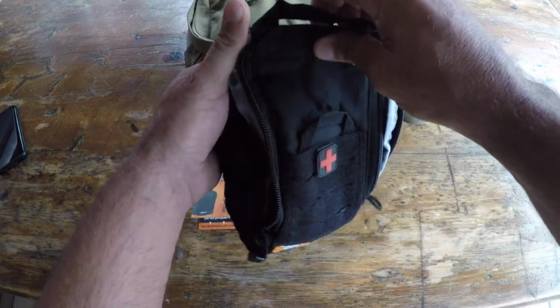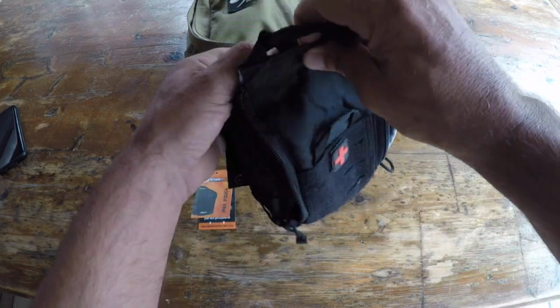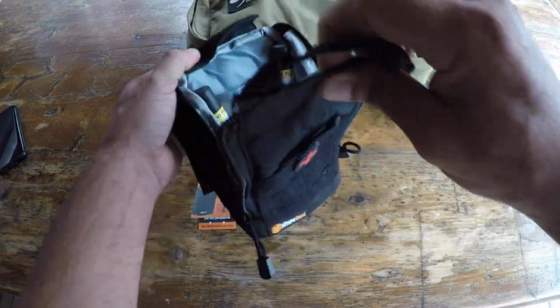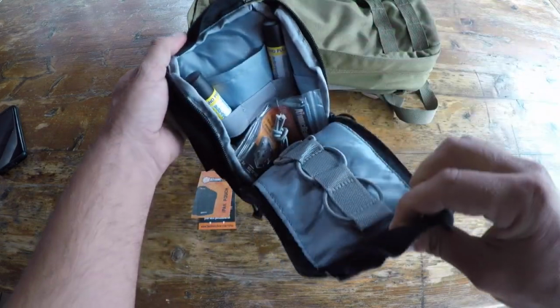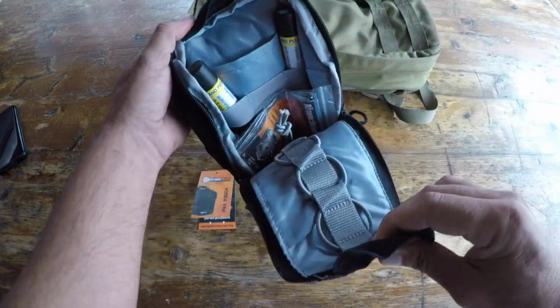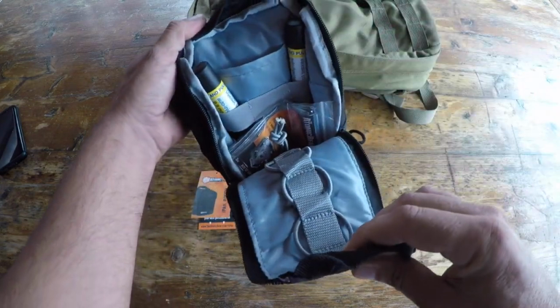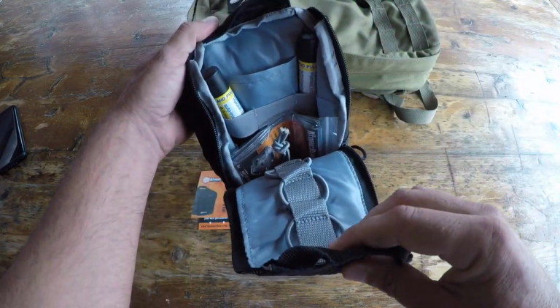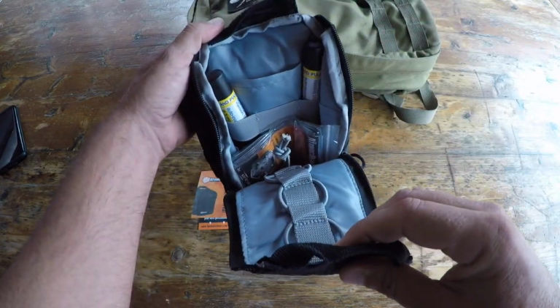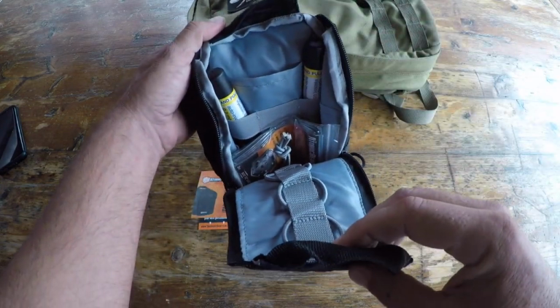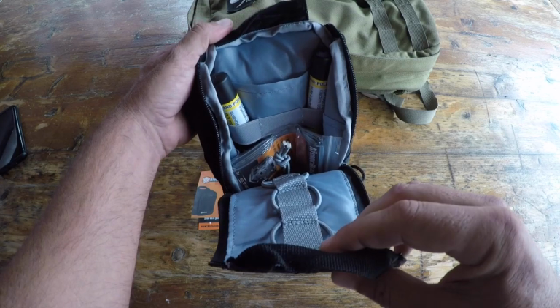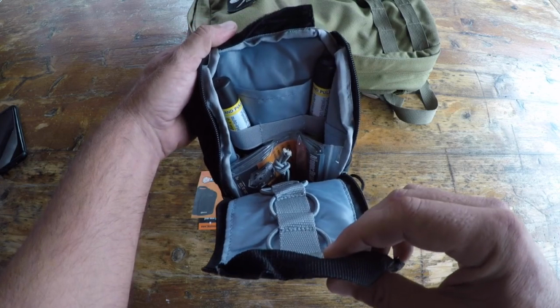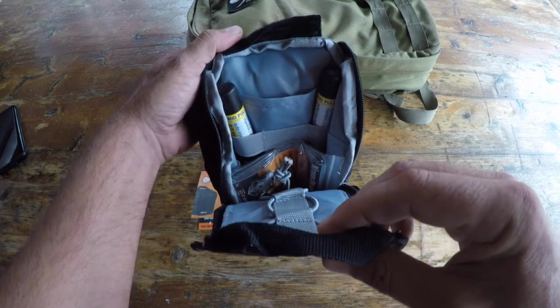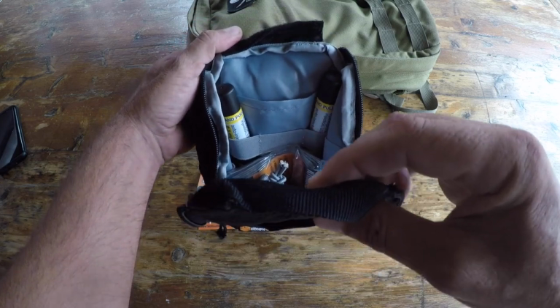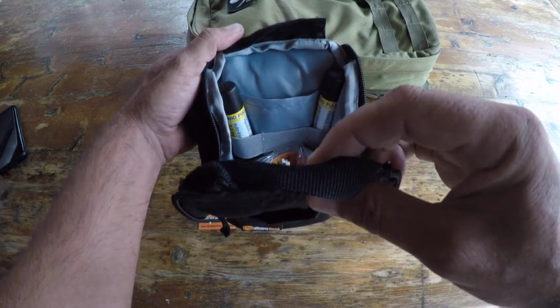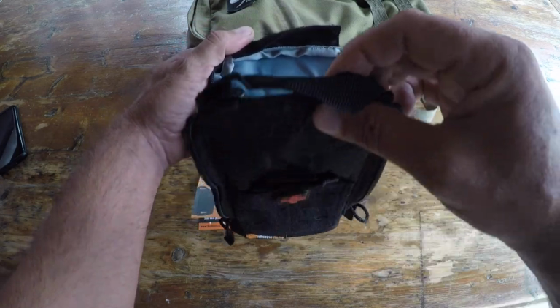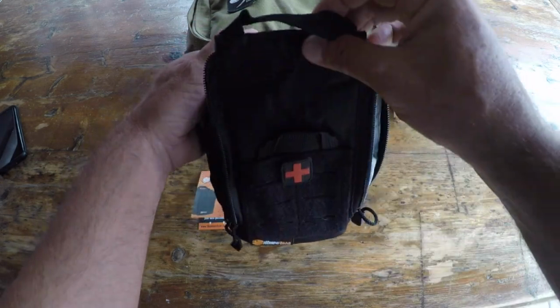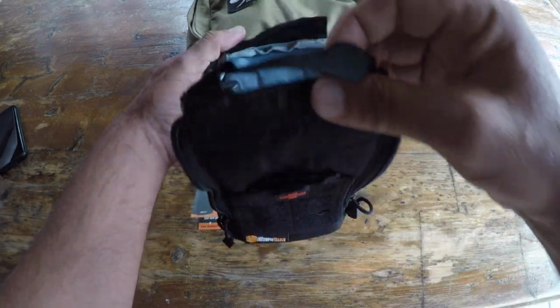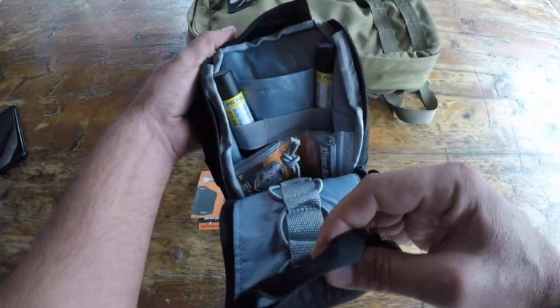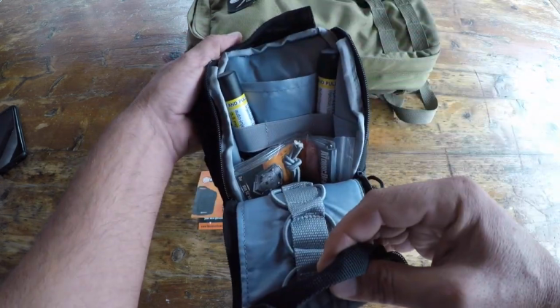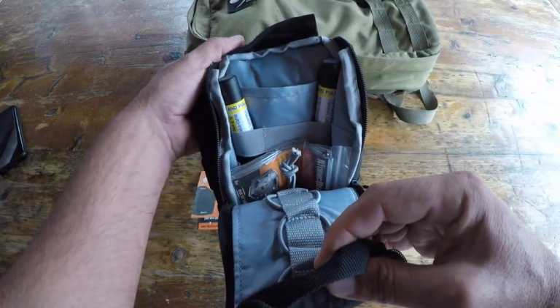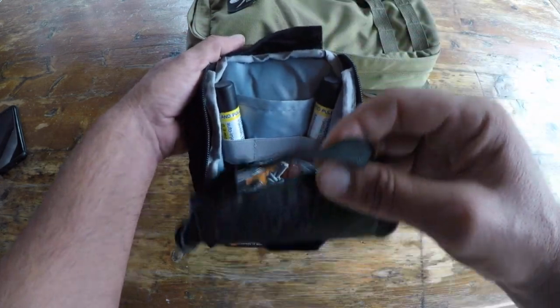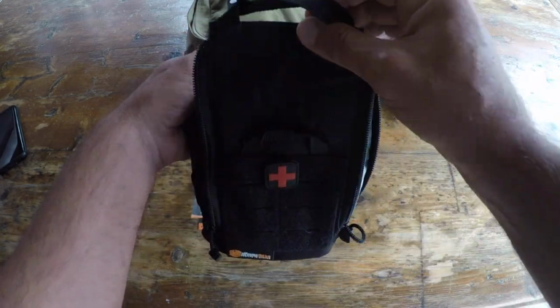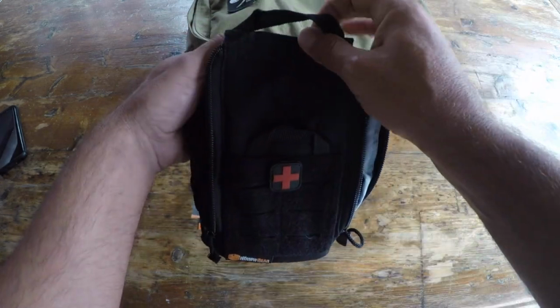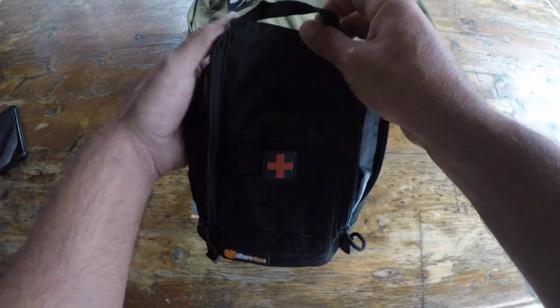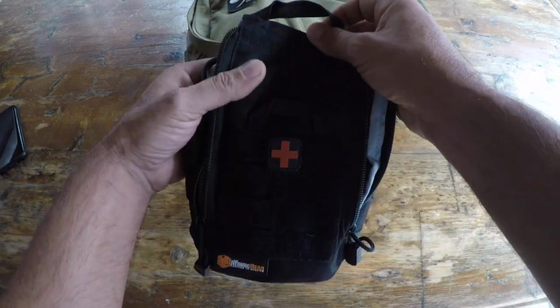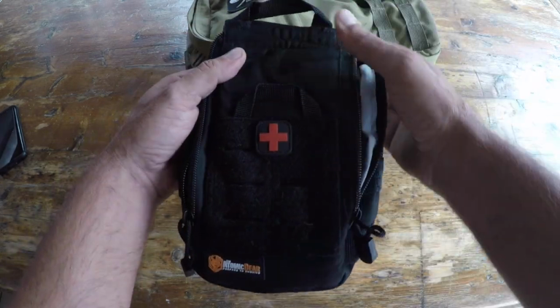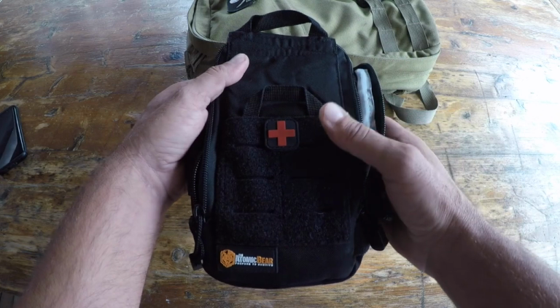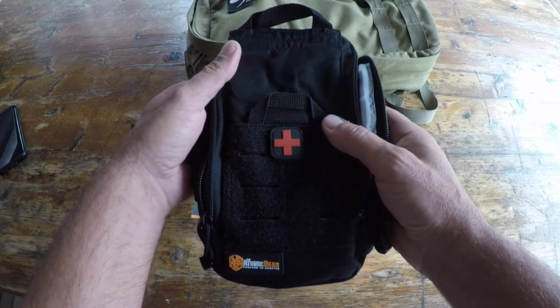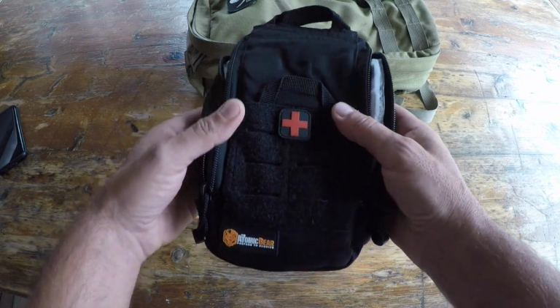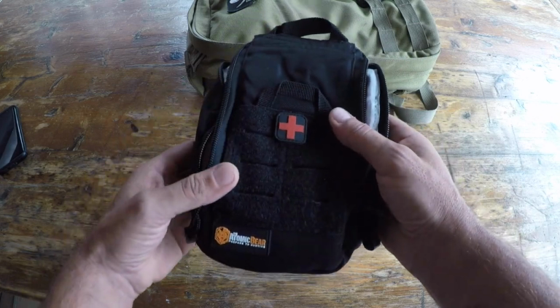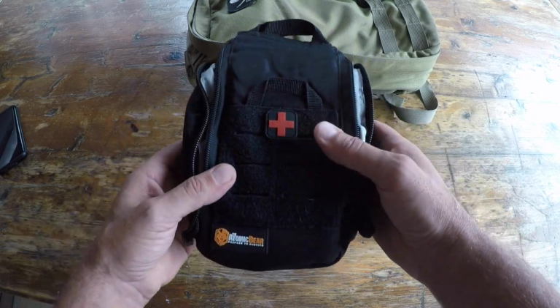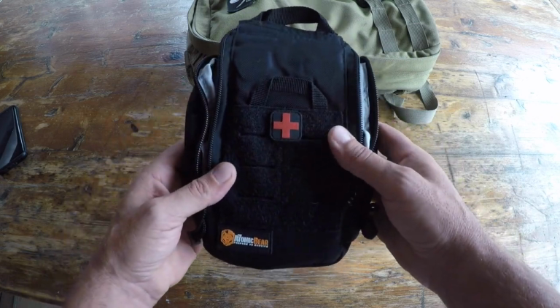Needless to say, I searched the internet, was familiar with the Atomic Bear, saw that they just released these pouches, and said, you know what, let me give them a try. So far their stuff has been good to go.